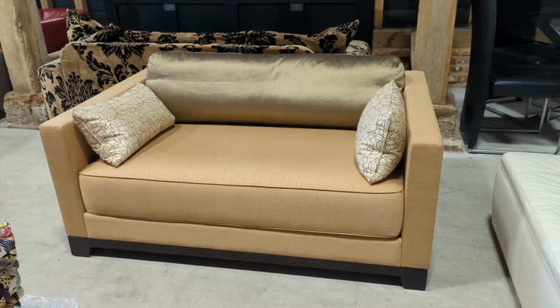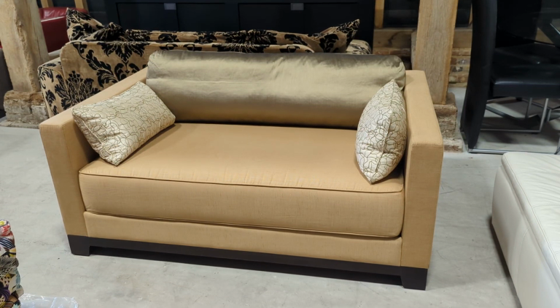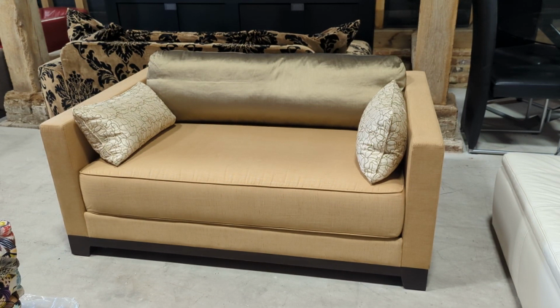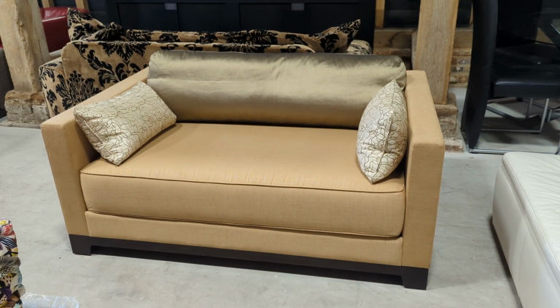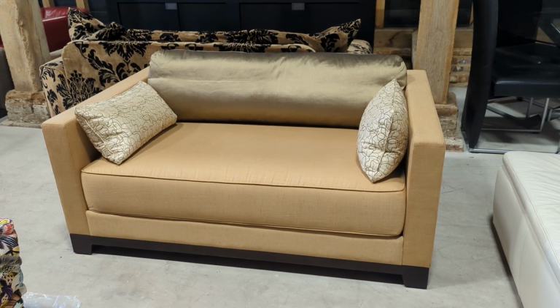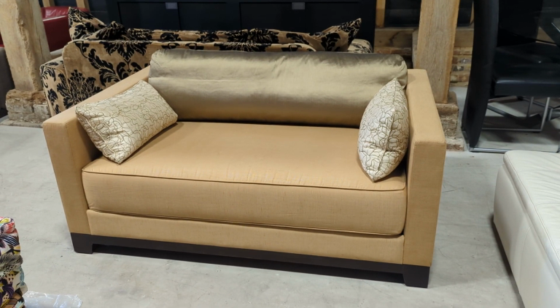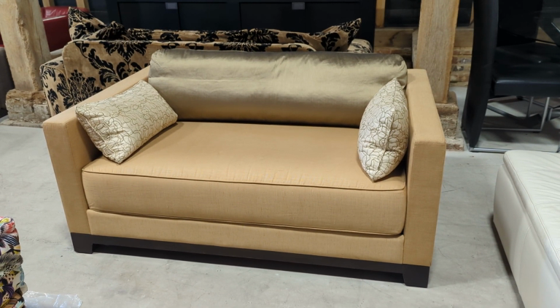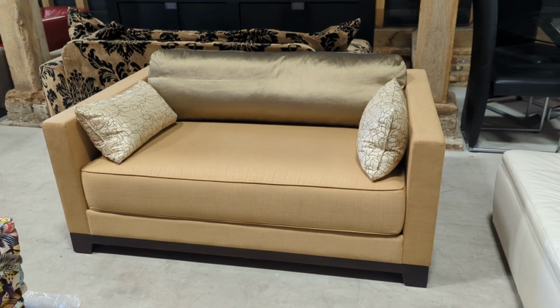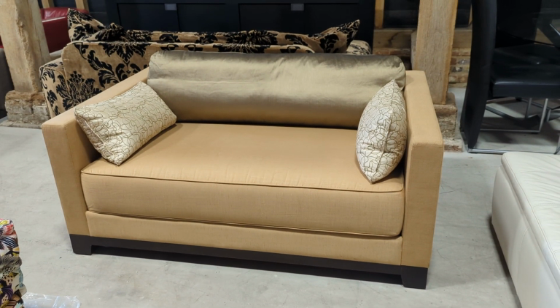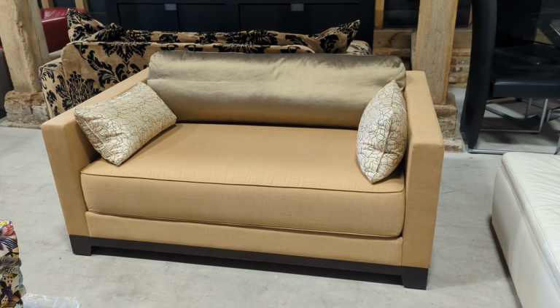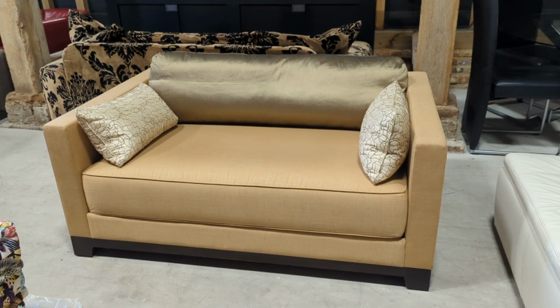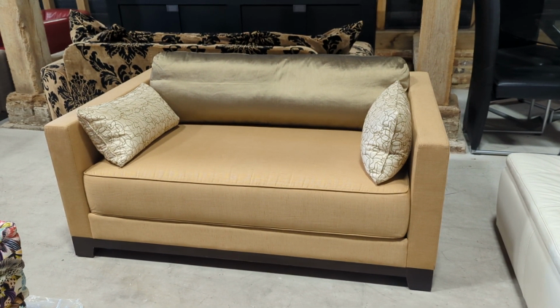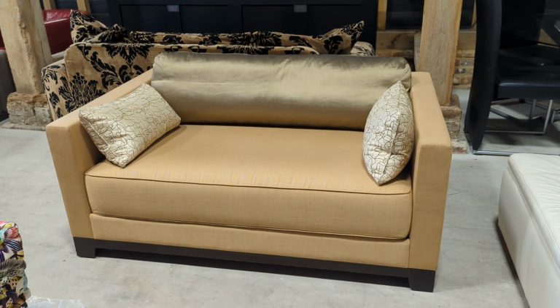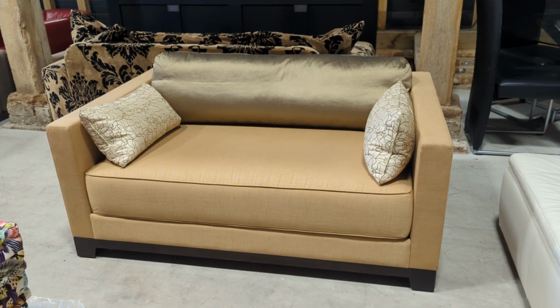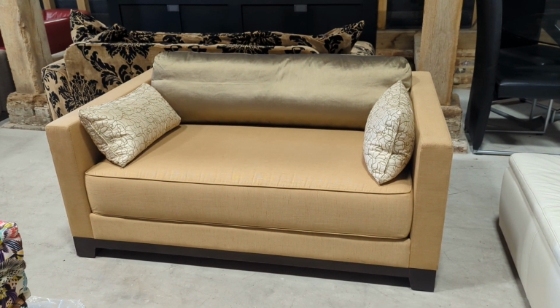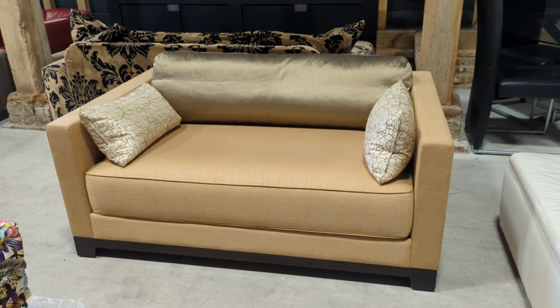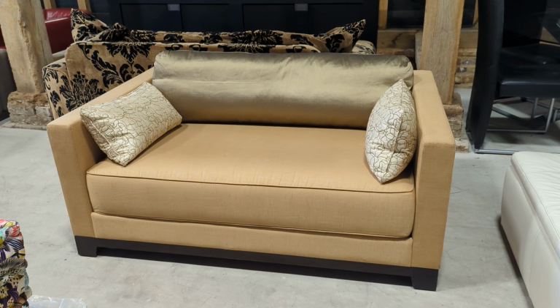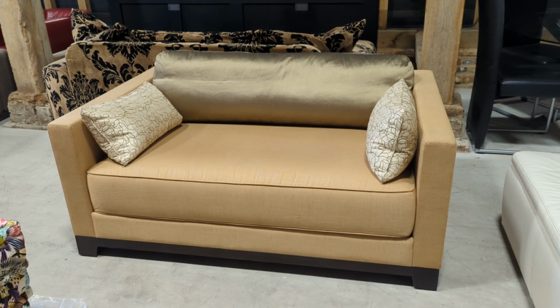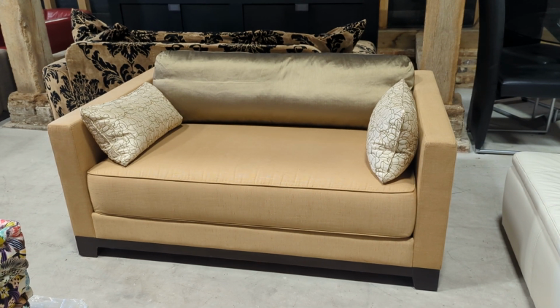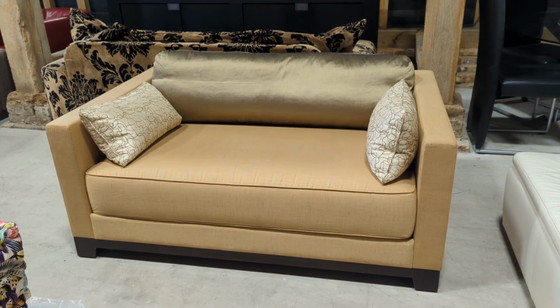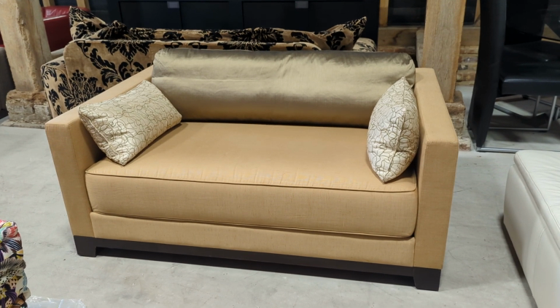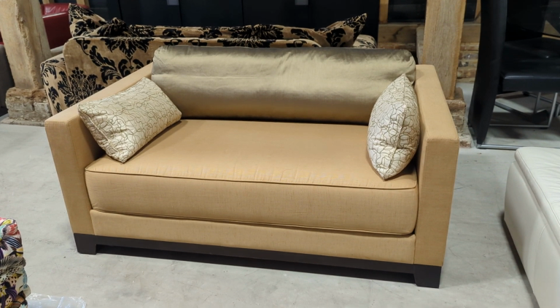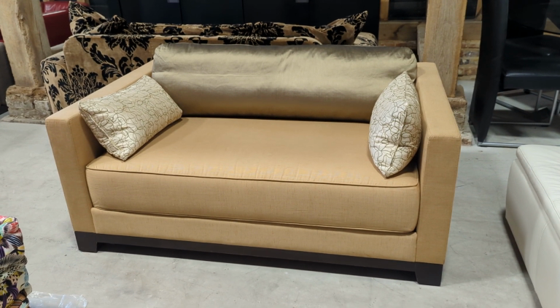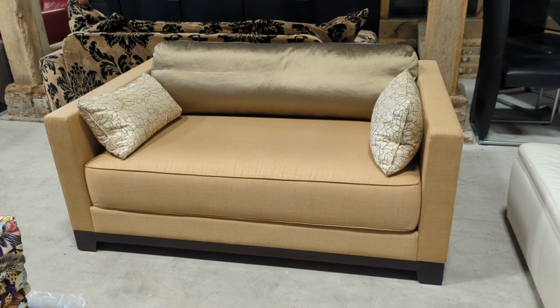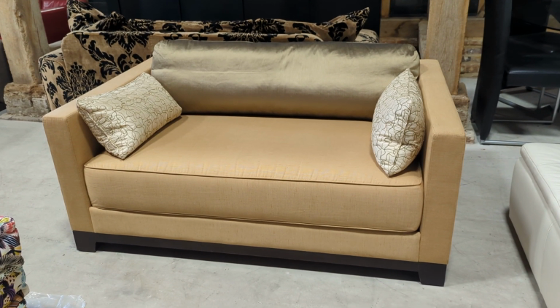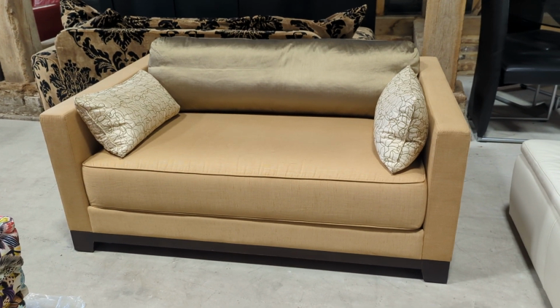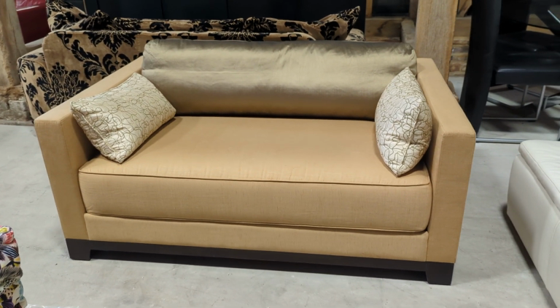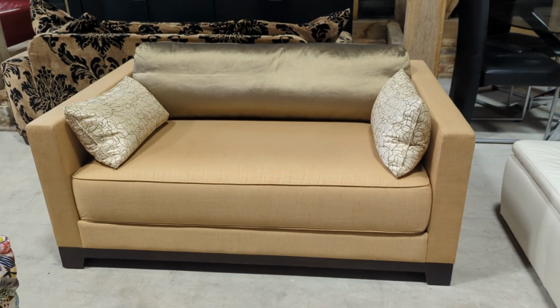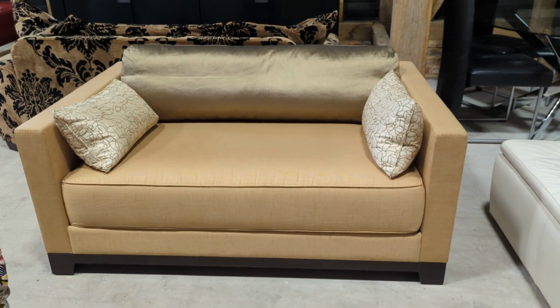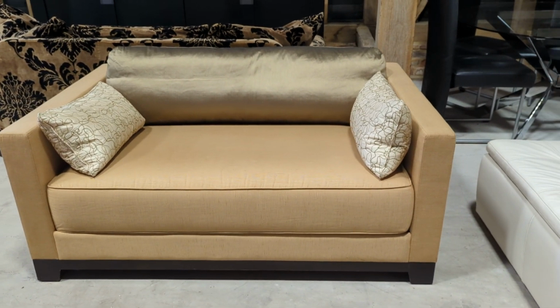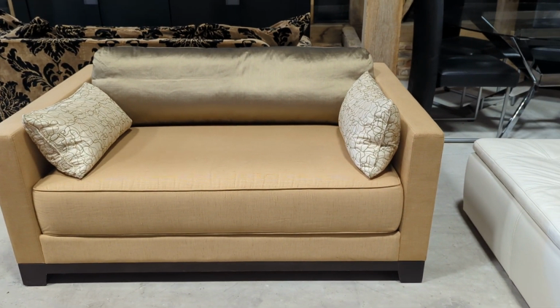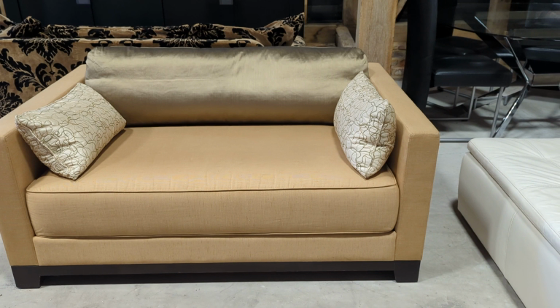Welcome to the Designer Furniture Company. This beautiful little sofa is bespoke made, designed by Raba Haig. It's a silk blend.